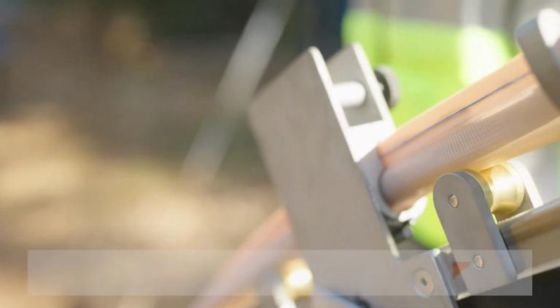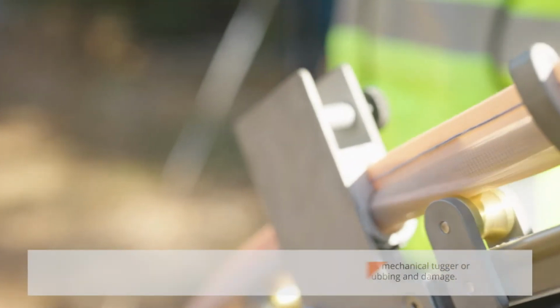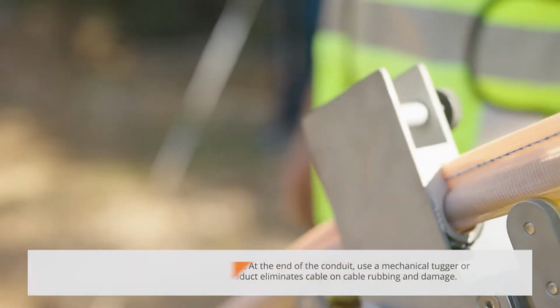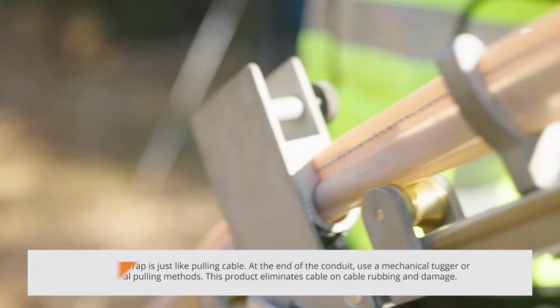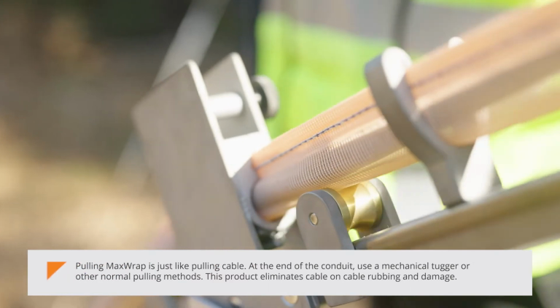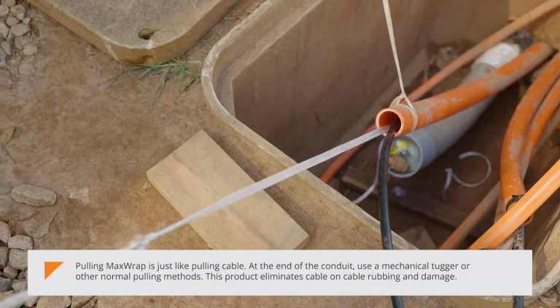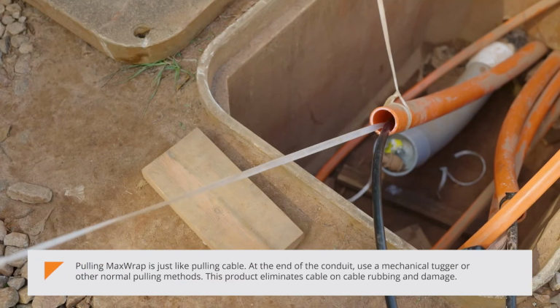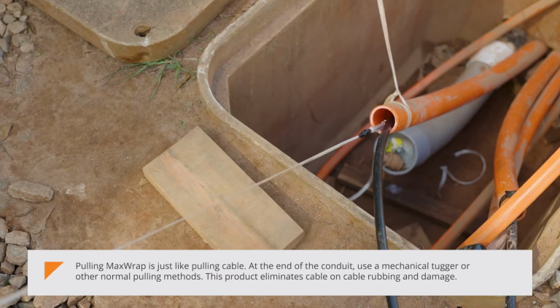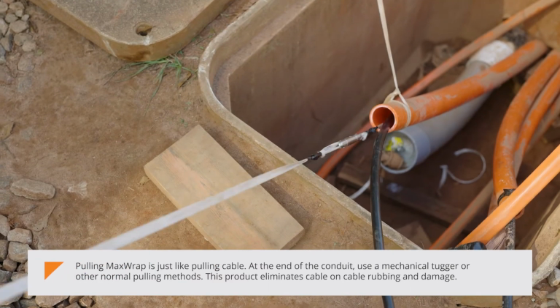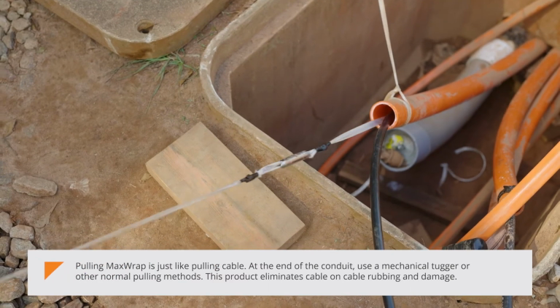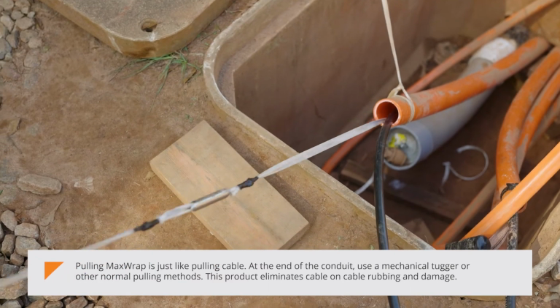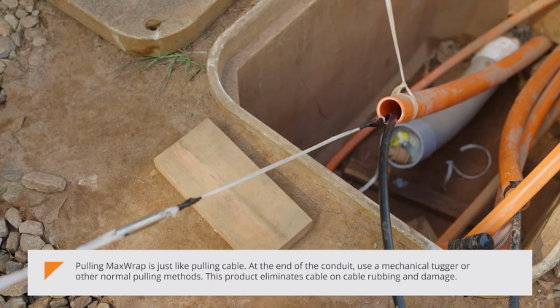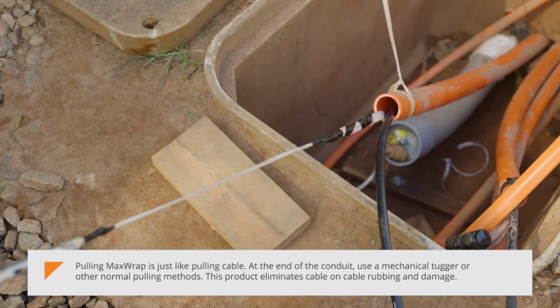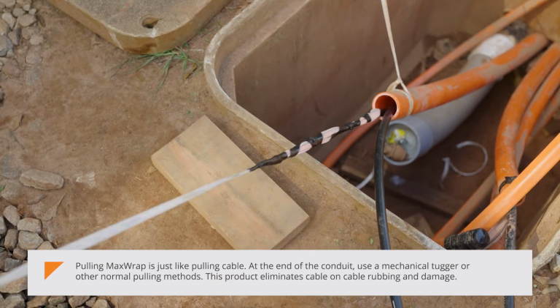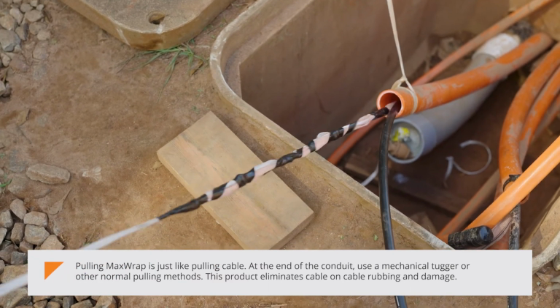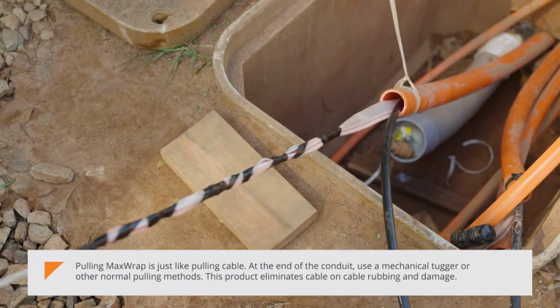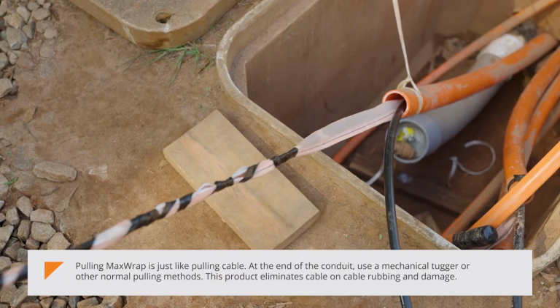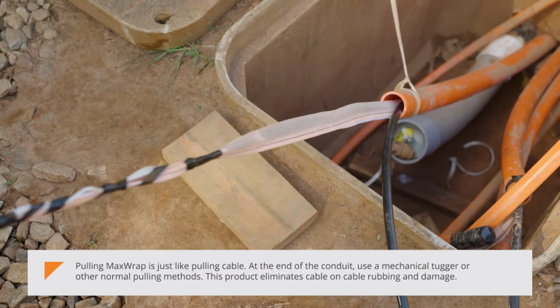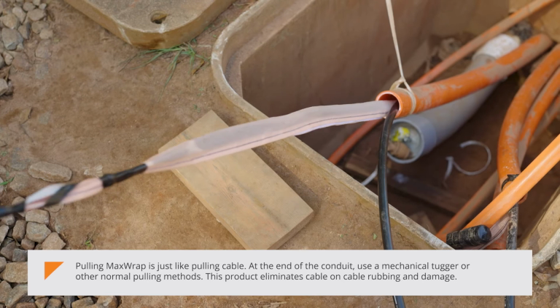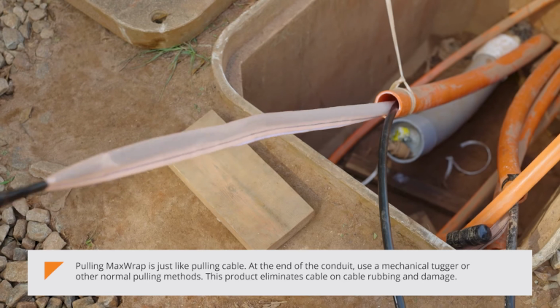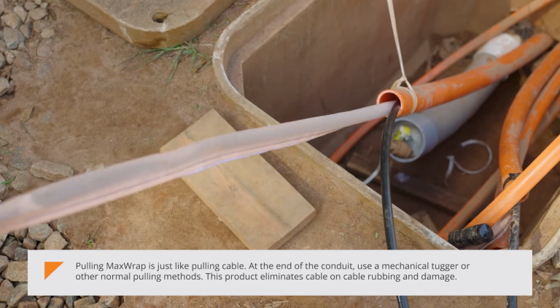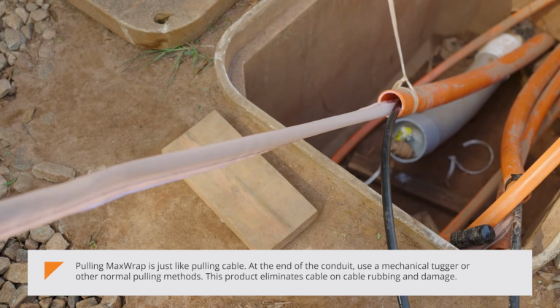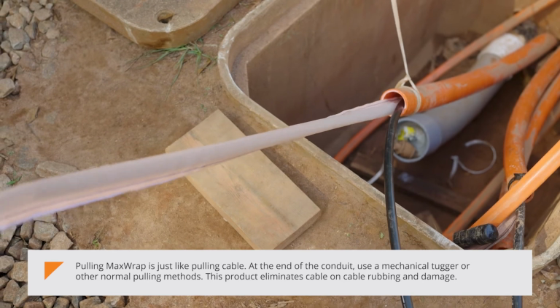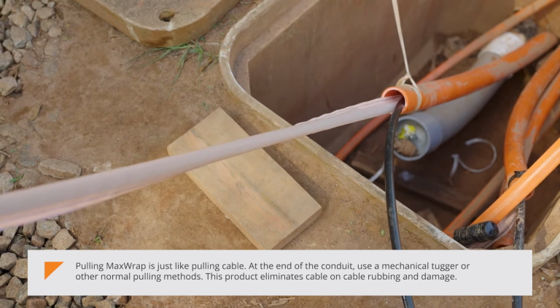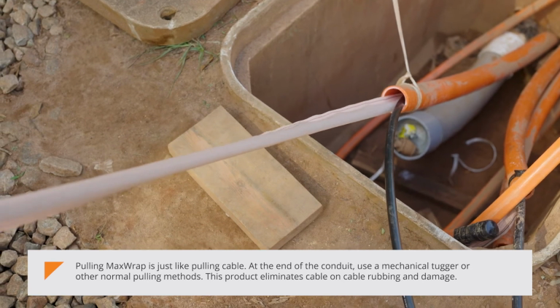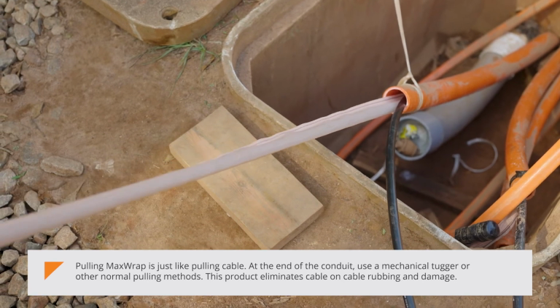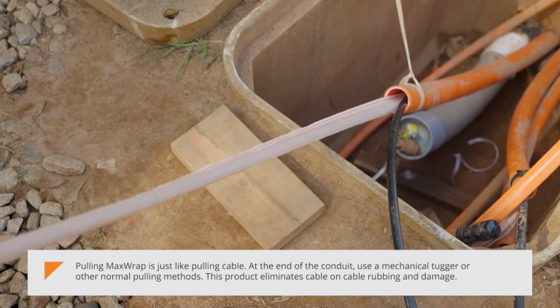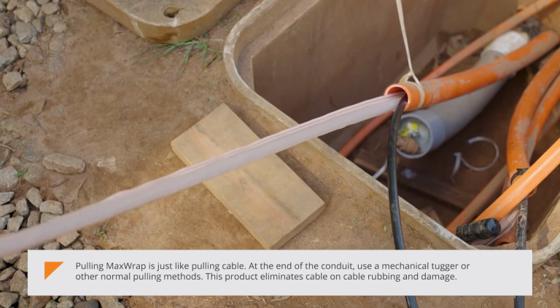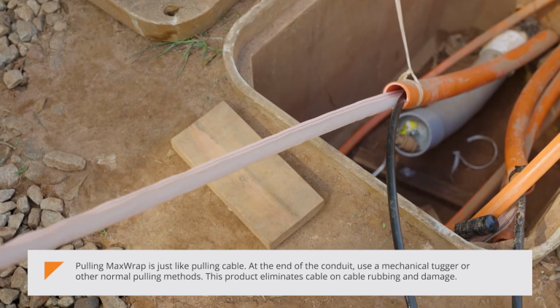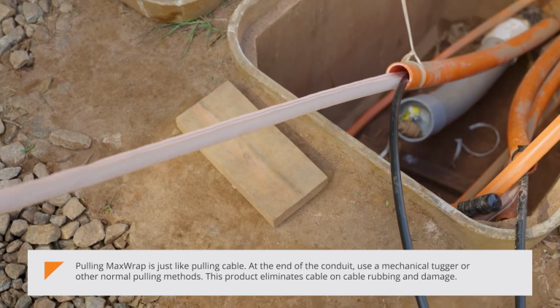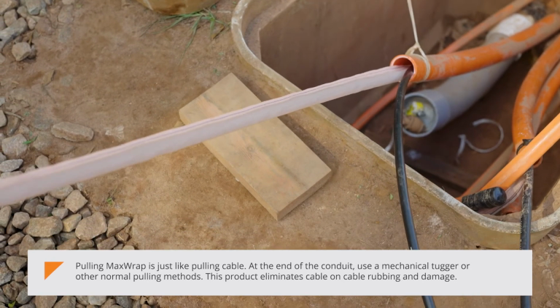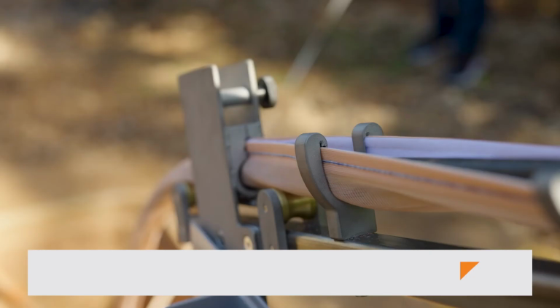Pulling MaxWrap is just like pulling cable. At the end of the conduit, use a mechanical tugger or other normal pulling methods. This product eliminates cable-on-cable rubbing and damage.